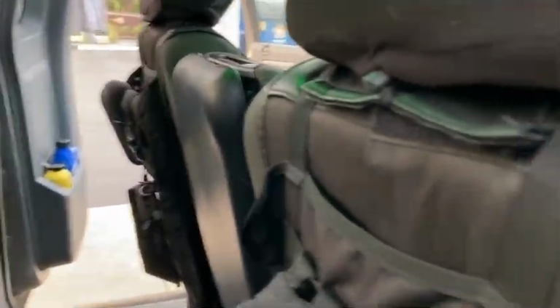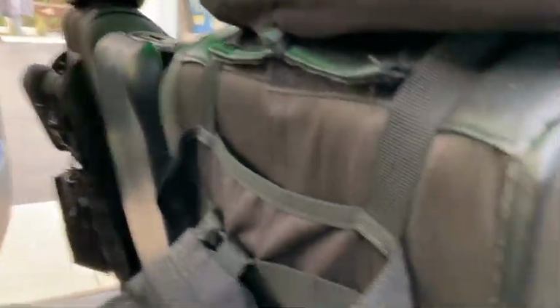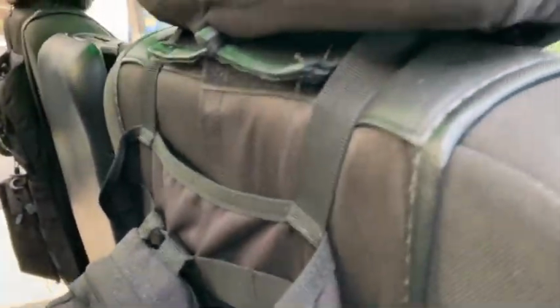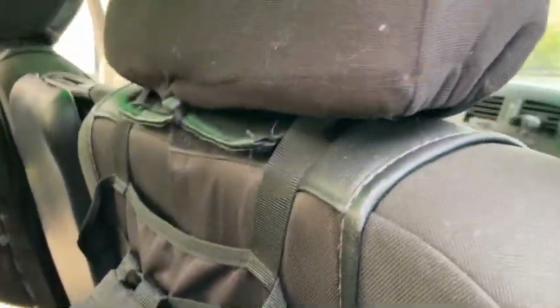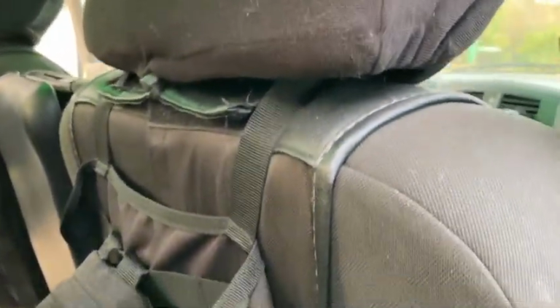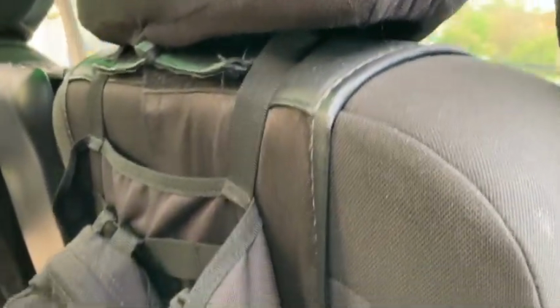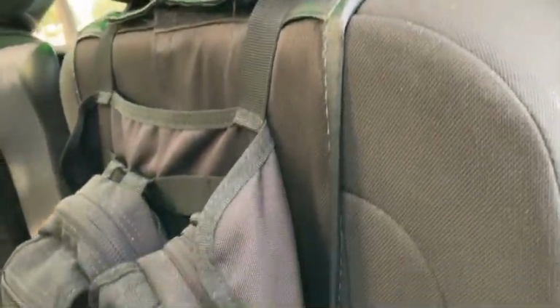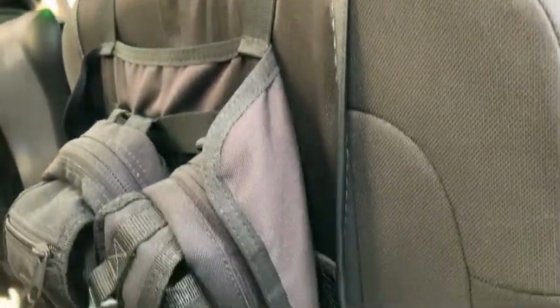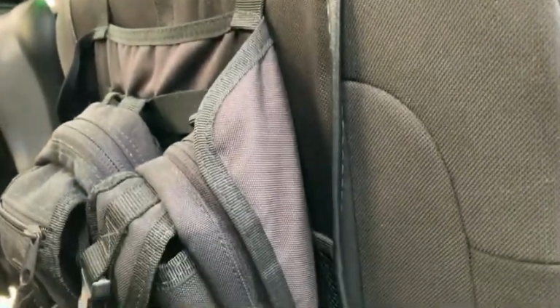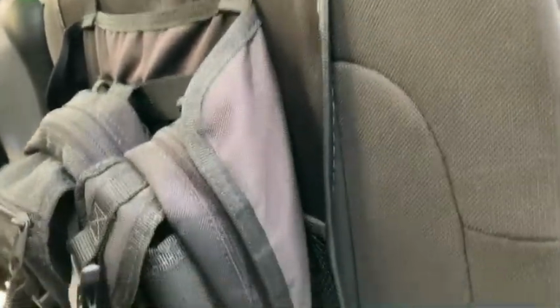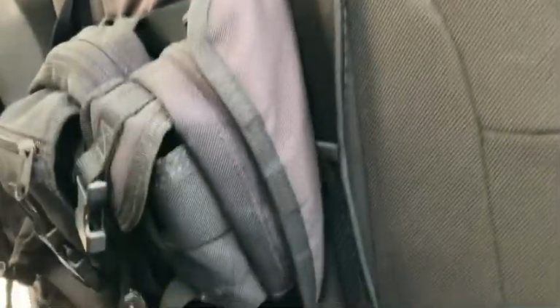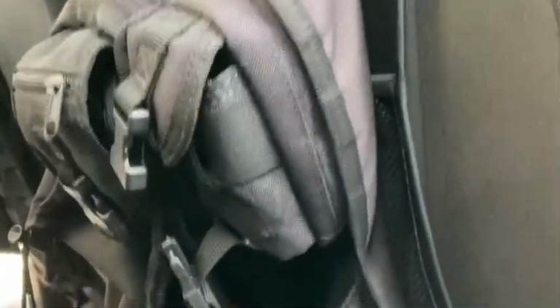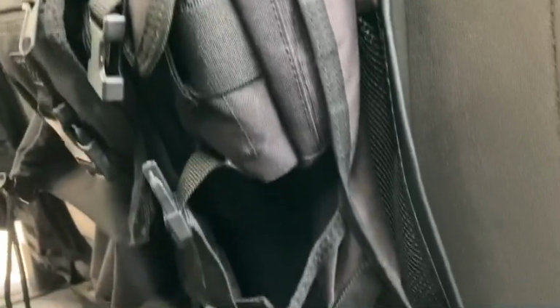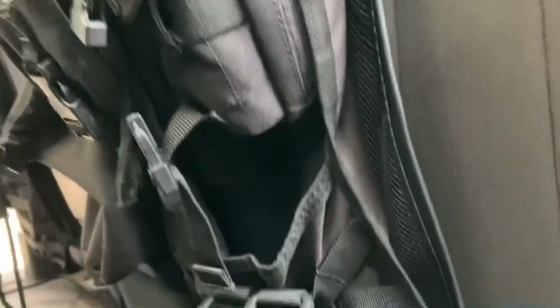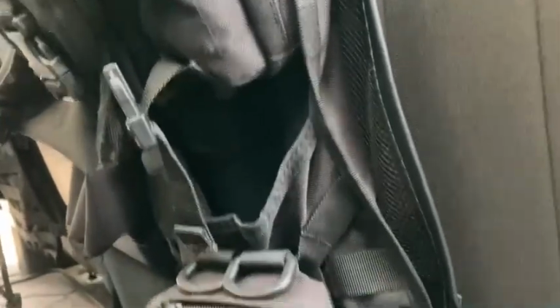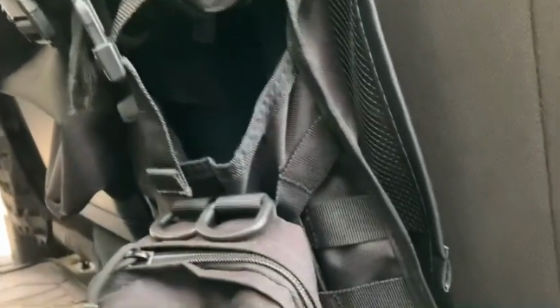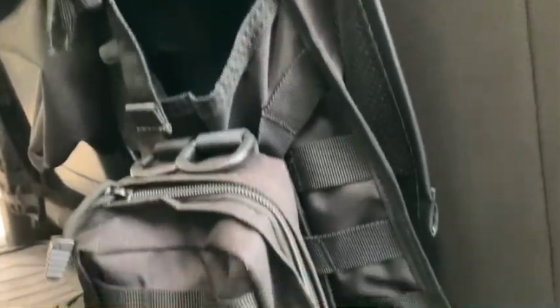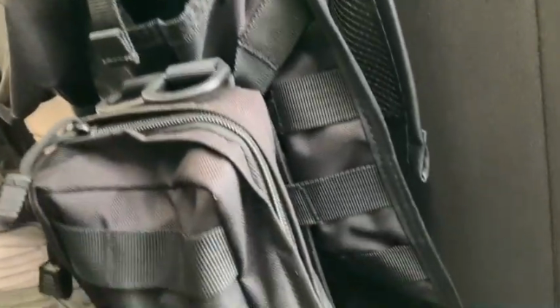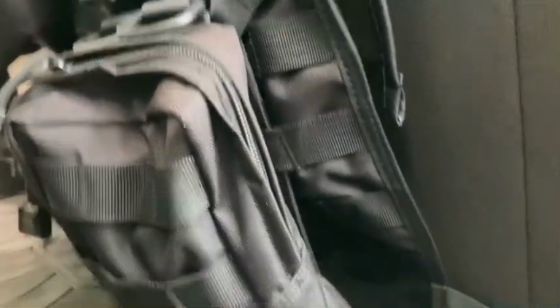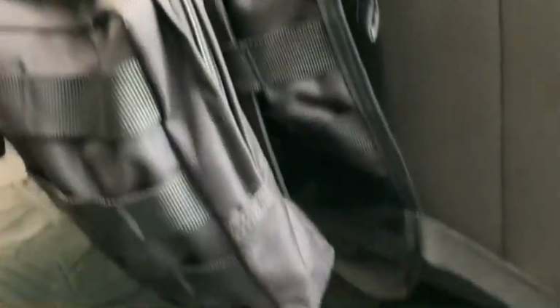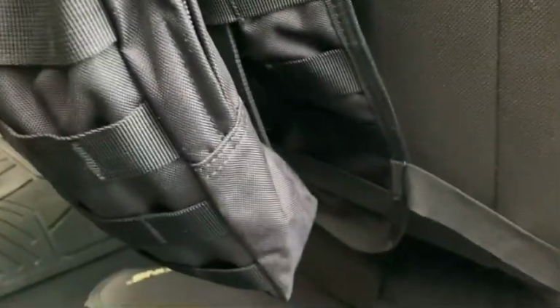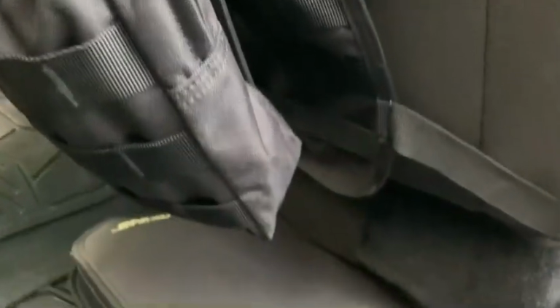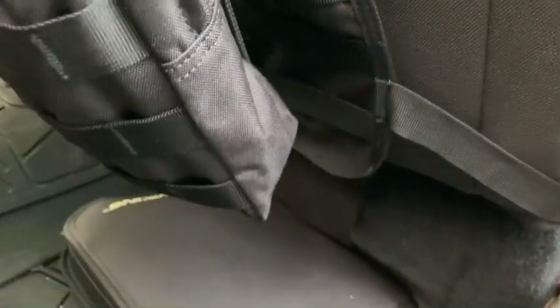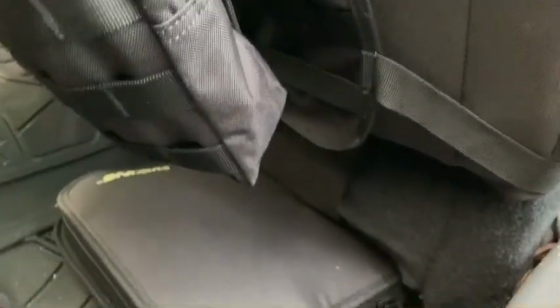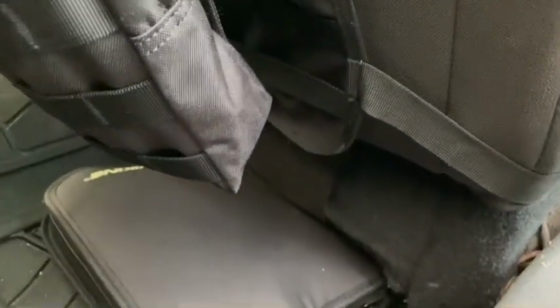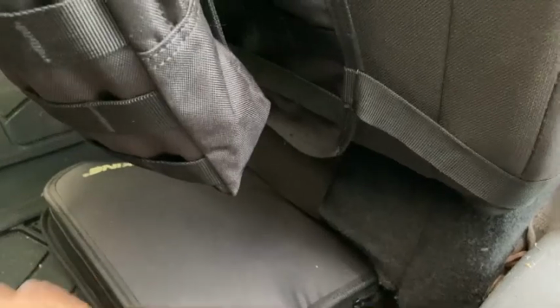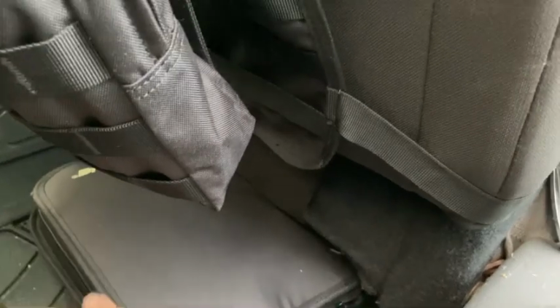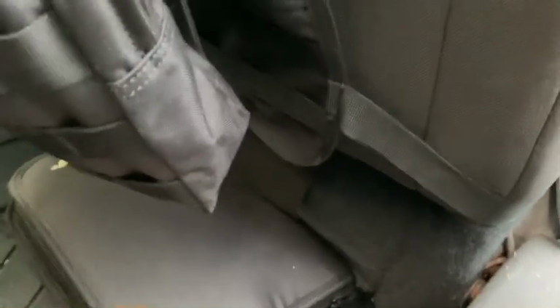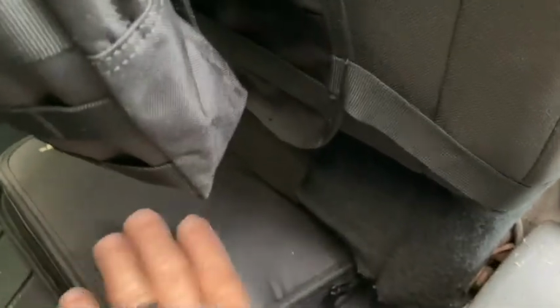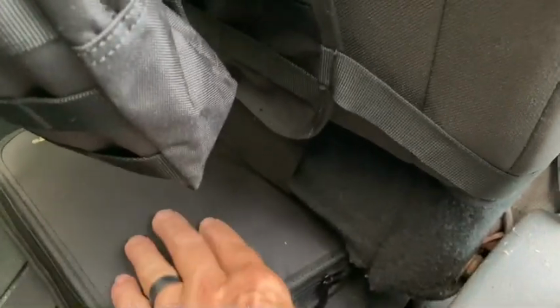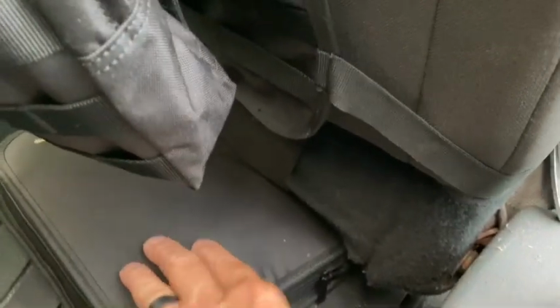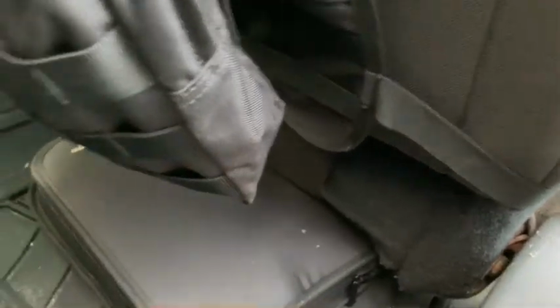You can see how that straps in — this is the back of my passenger seat. And here's a battery charger.